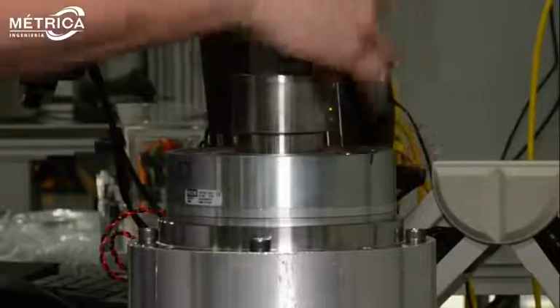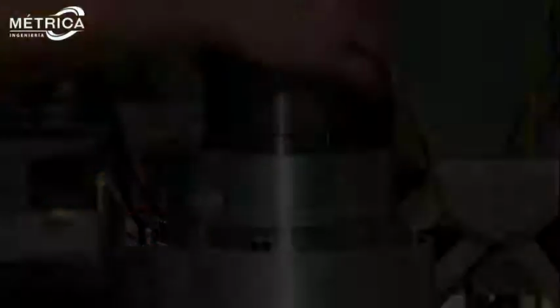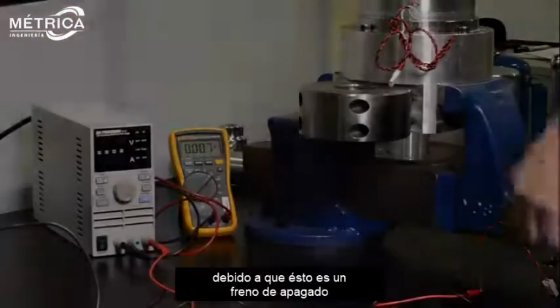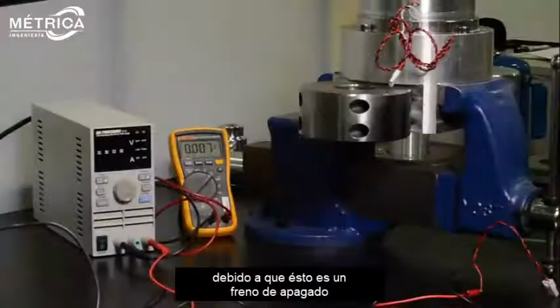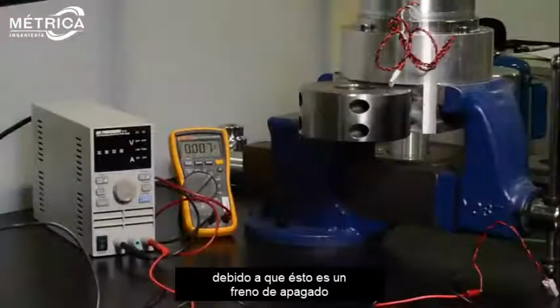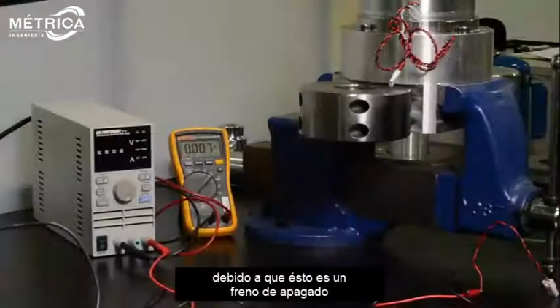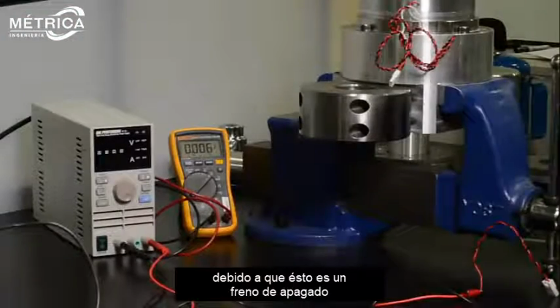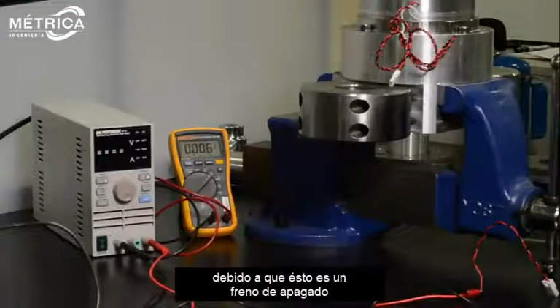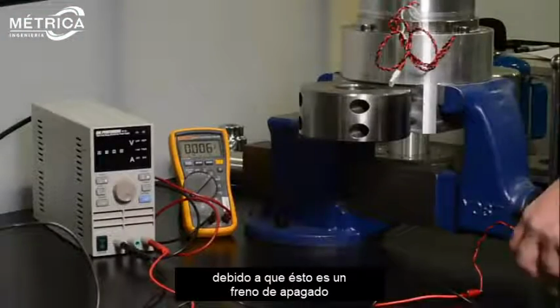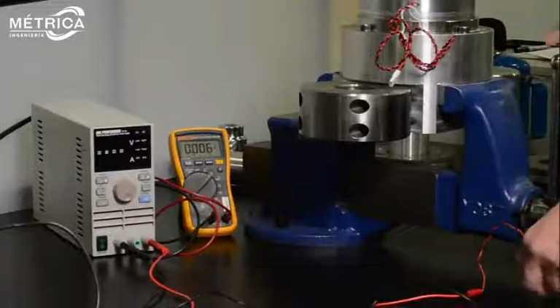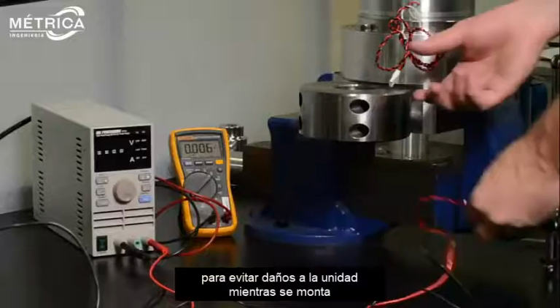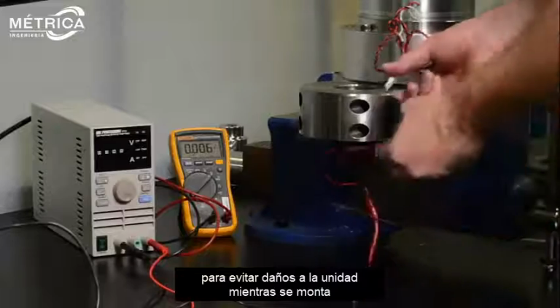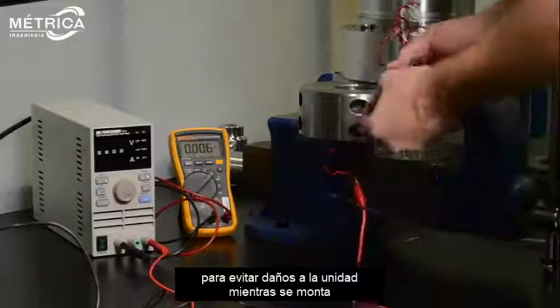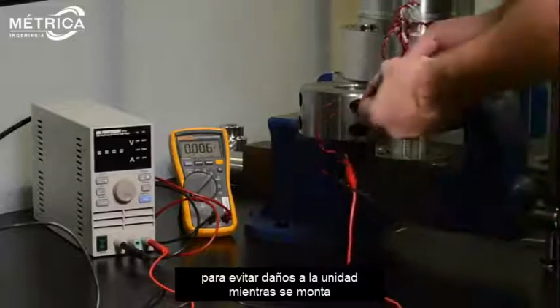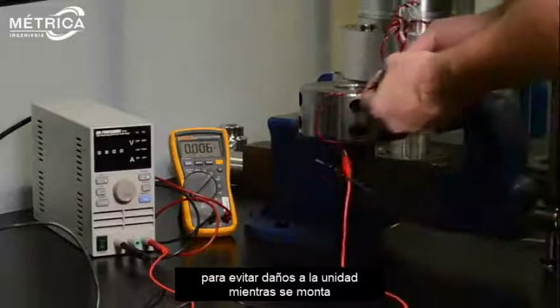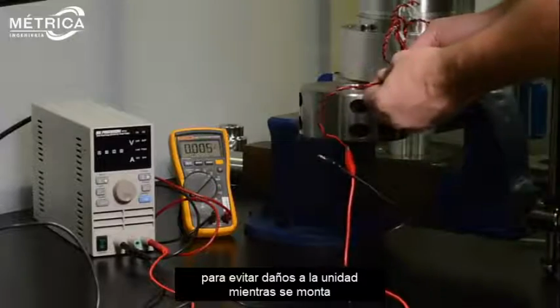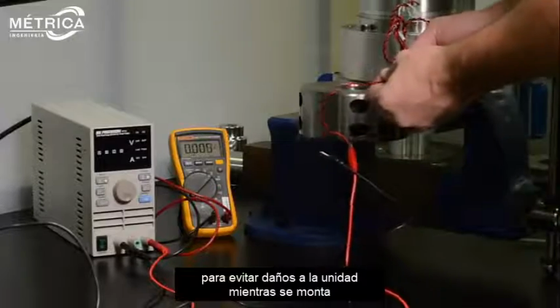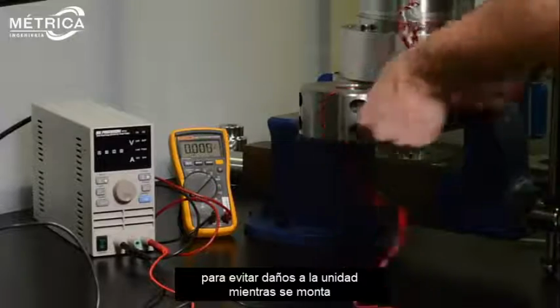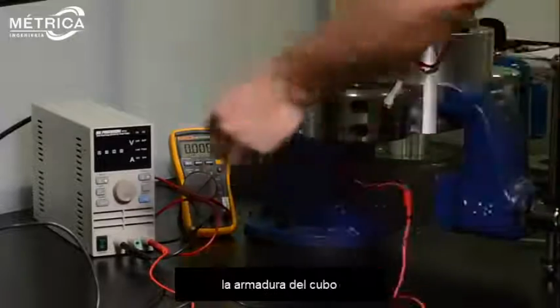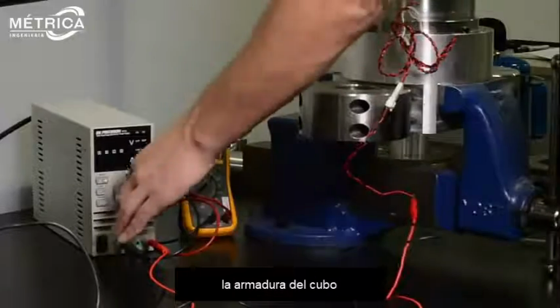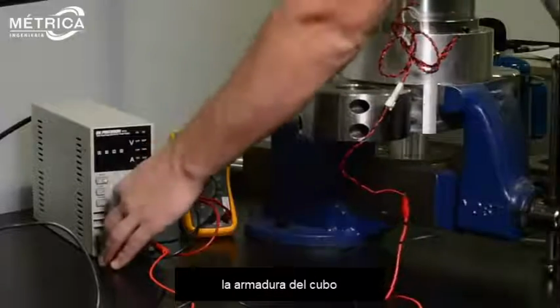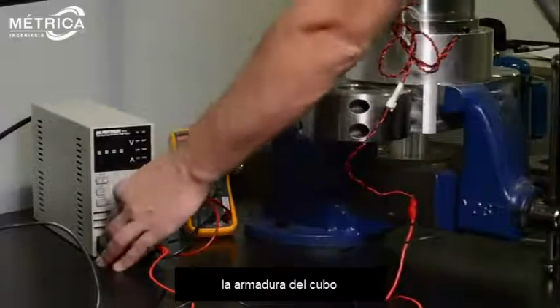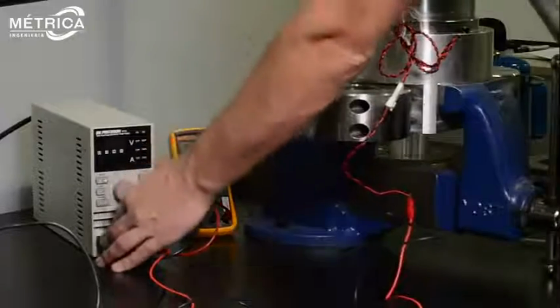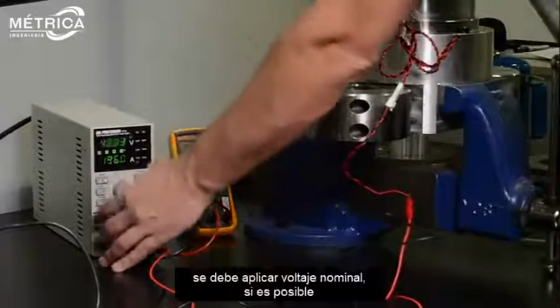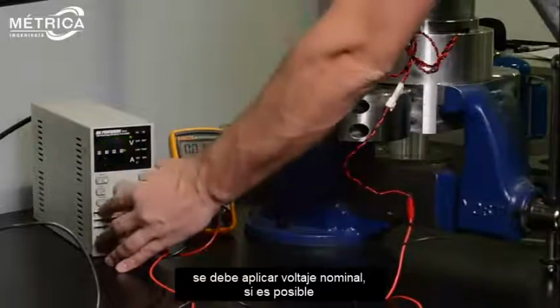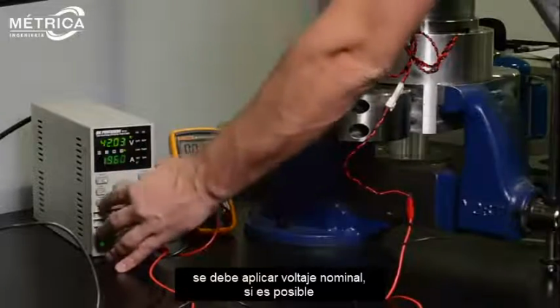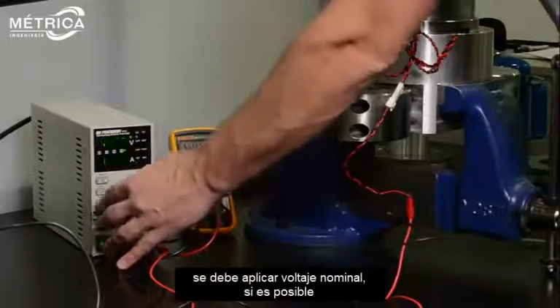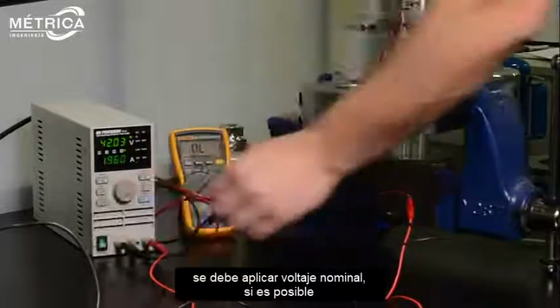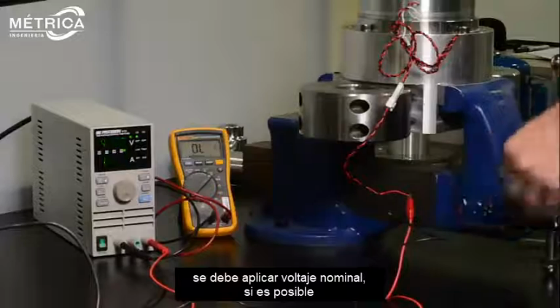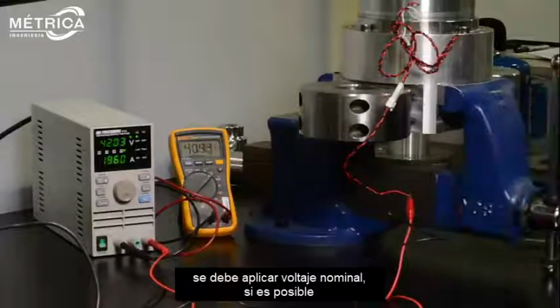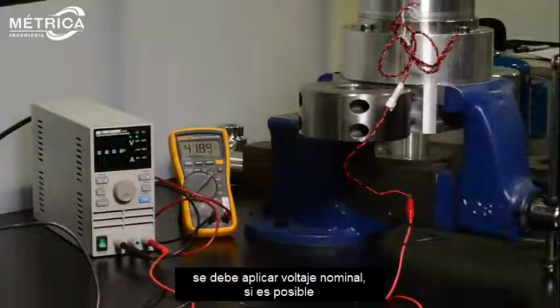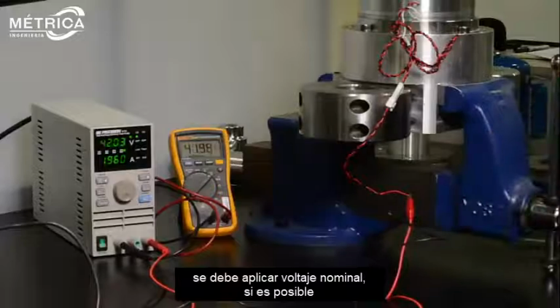Due to this being a power off brake, to prevent damage to the unit while assembling the hub armature, rated voltage should be applied if able.